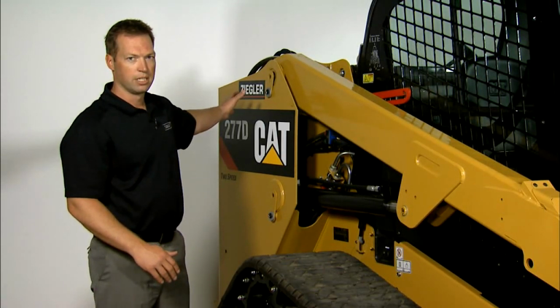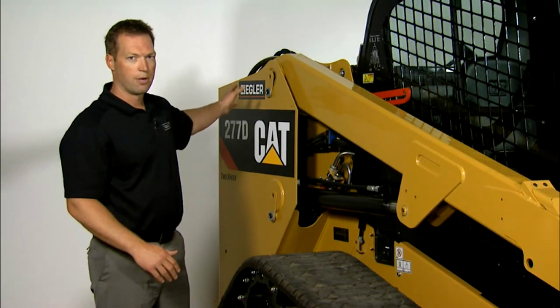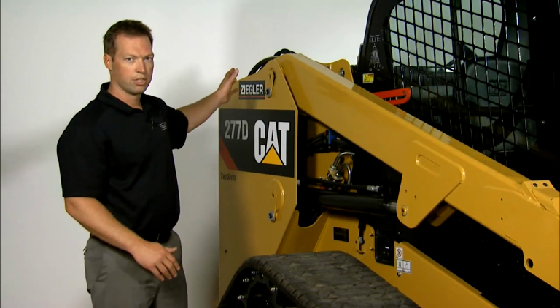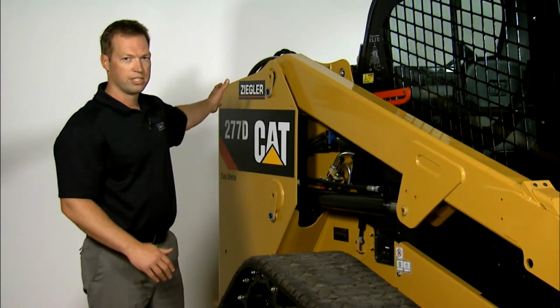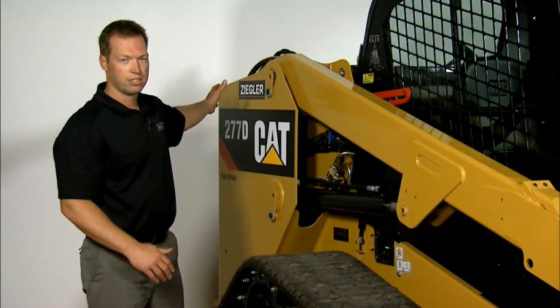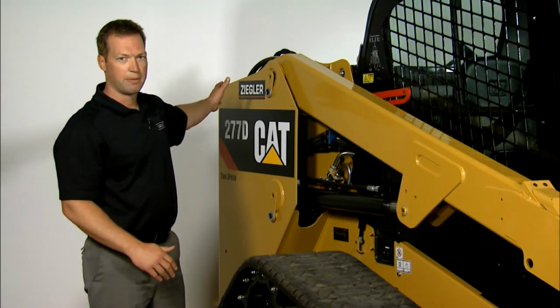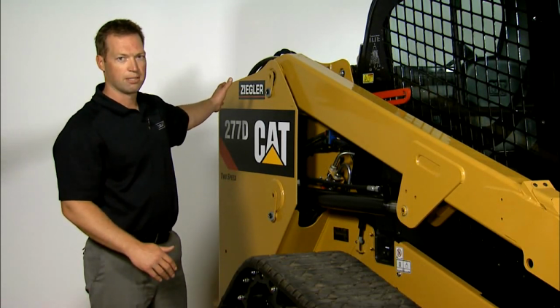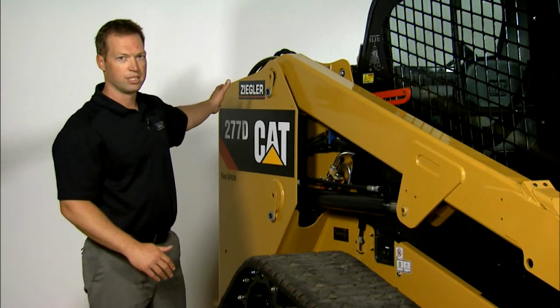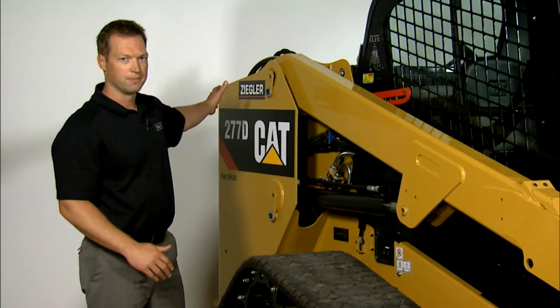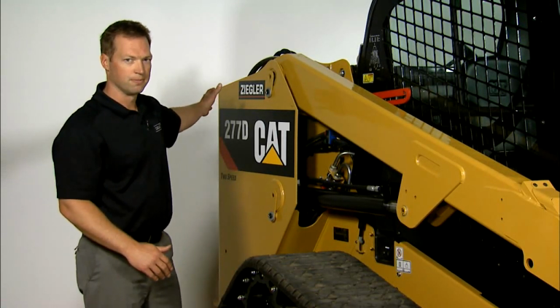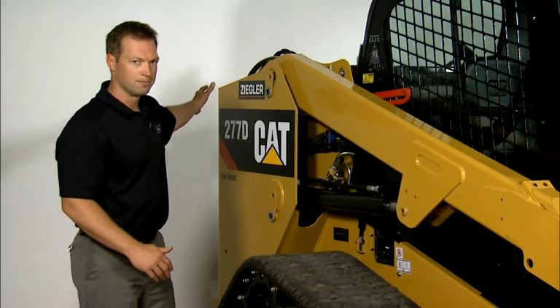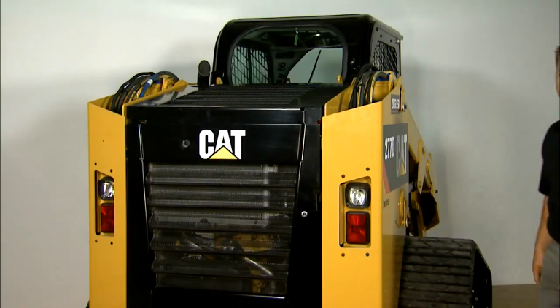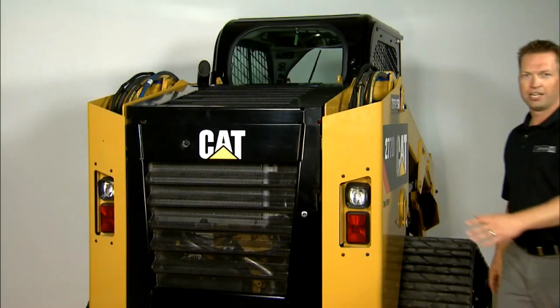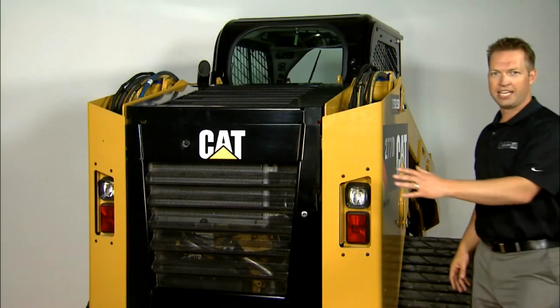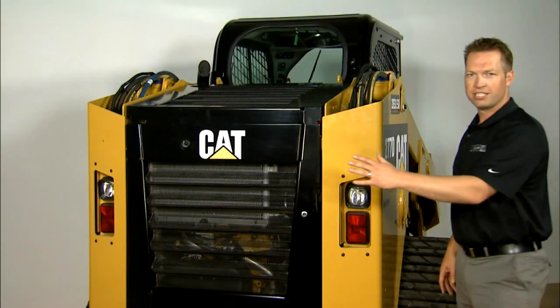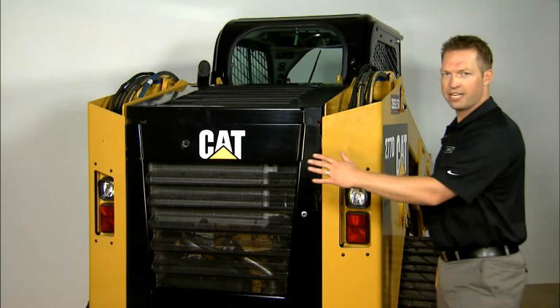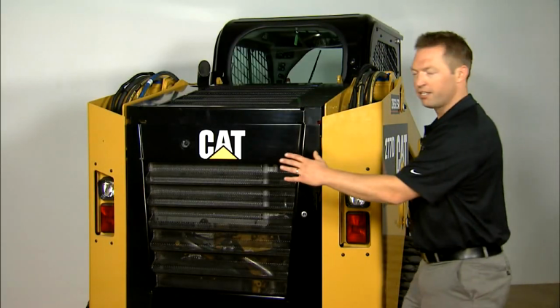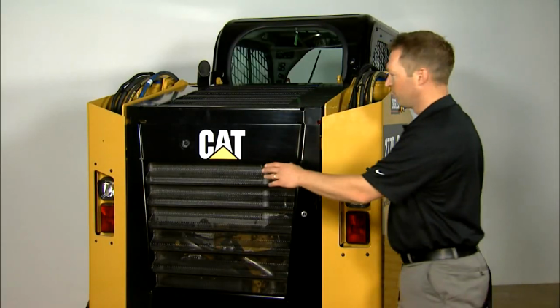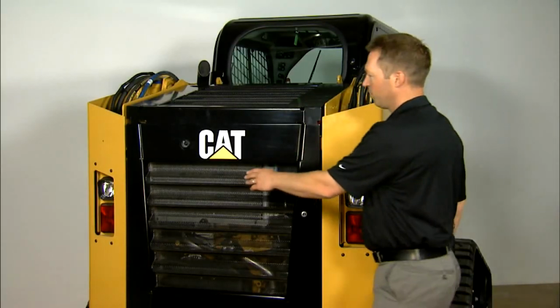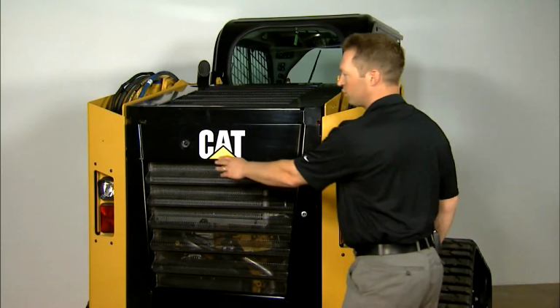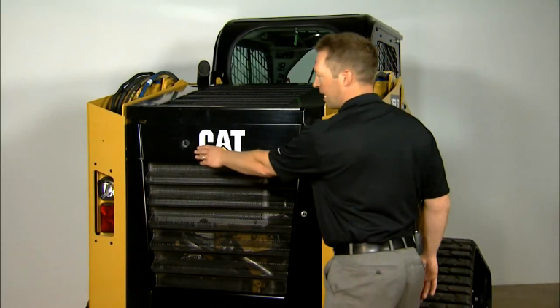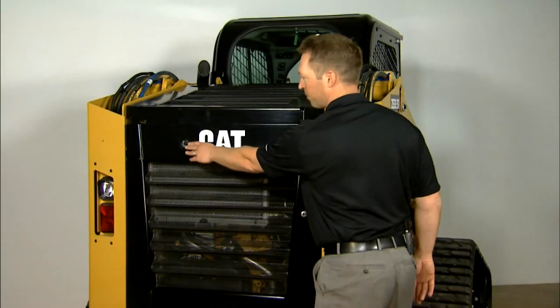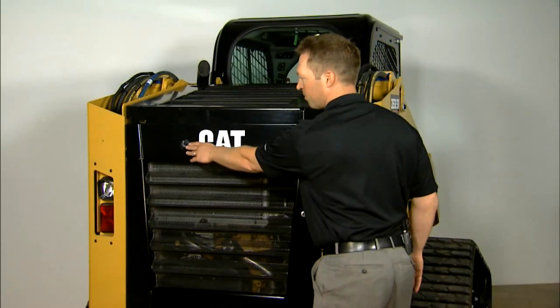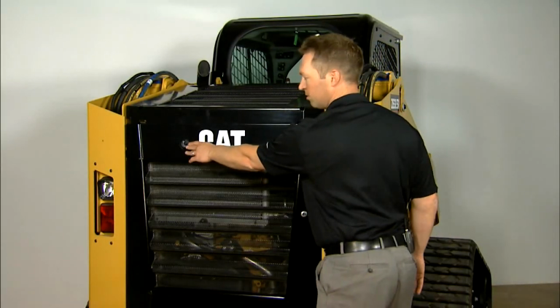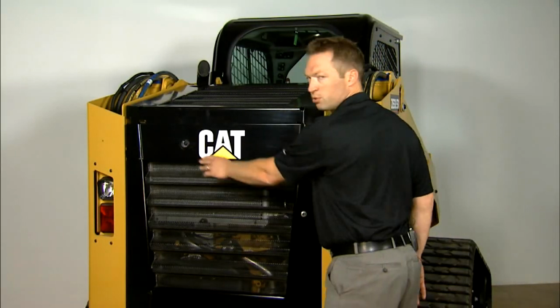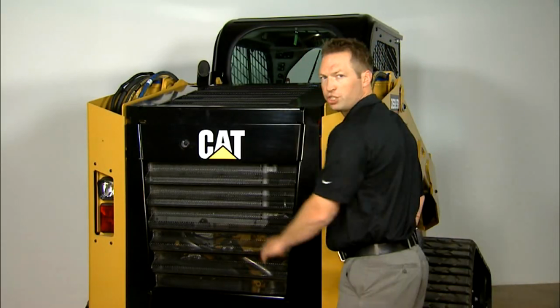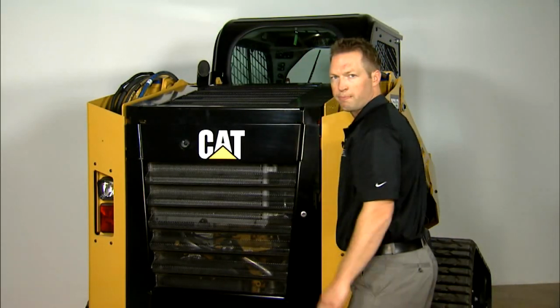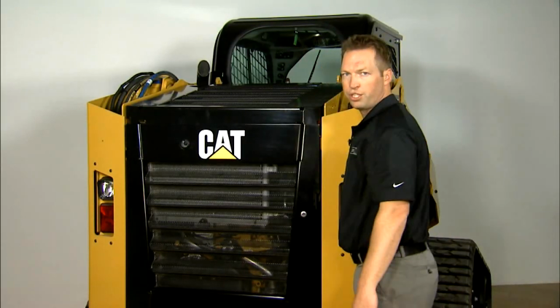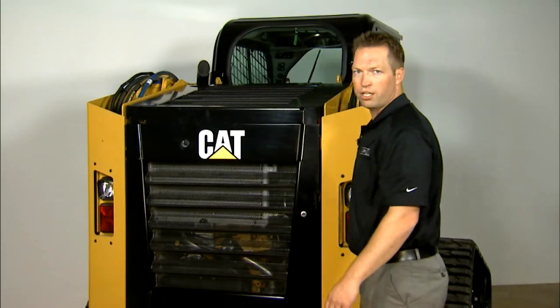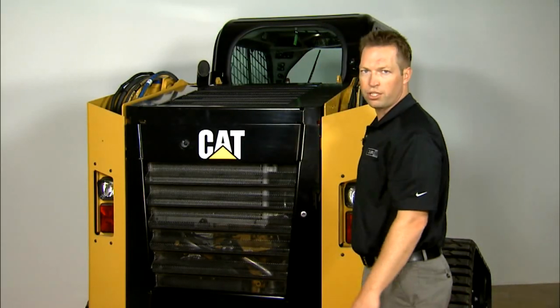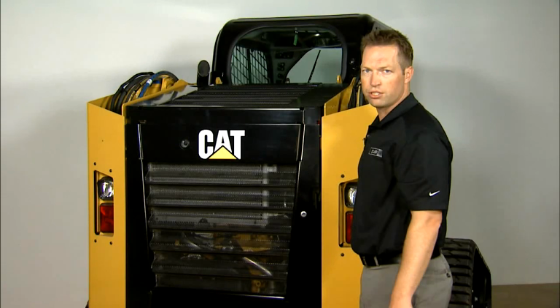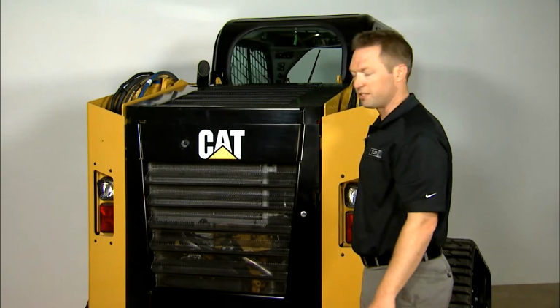Now we're going to transition to the back of the machine. On the outside, you've got your backup camera — you just want to check to make sure you've got a good clean surface.